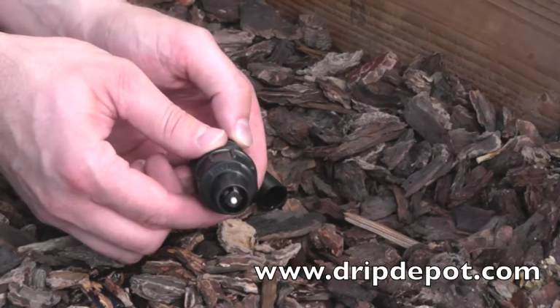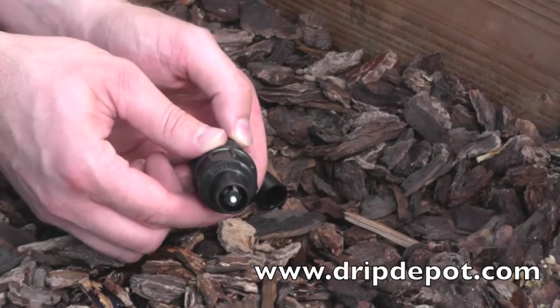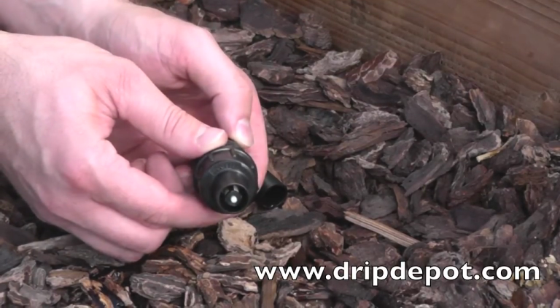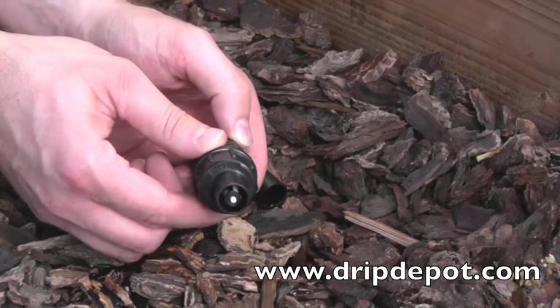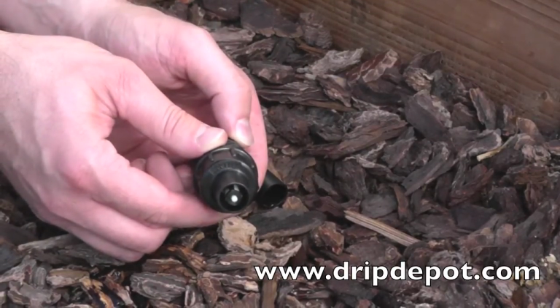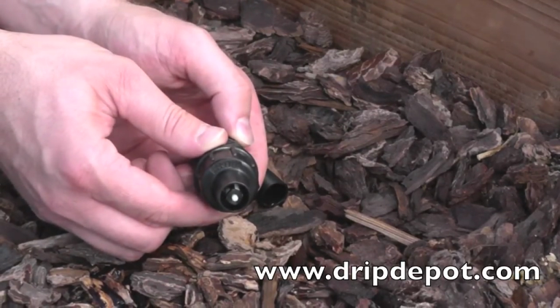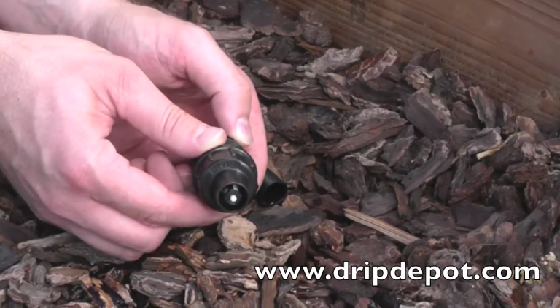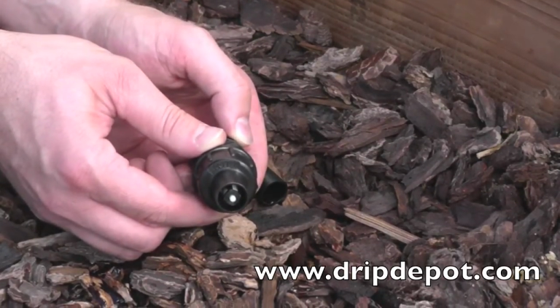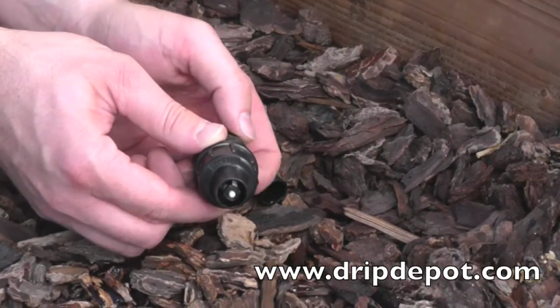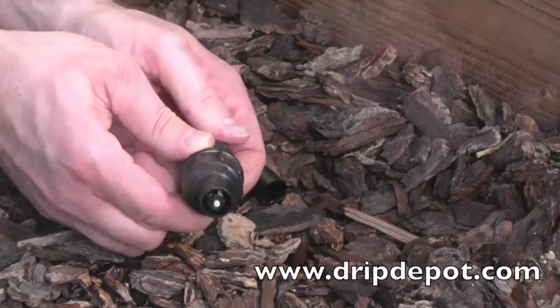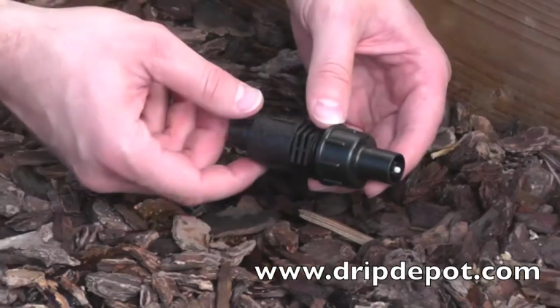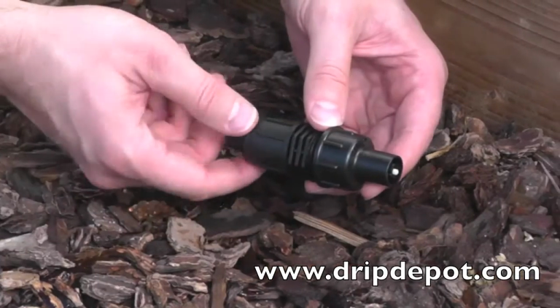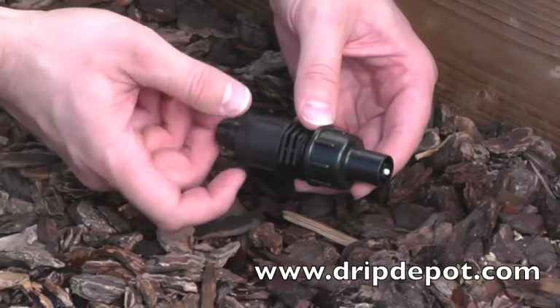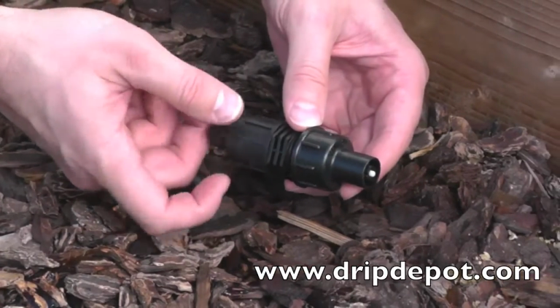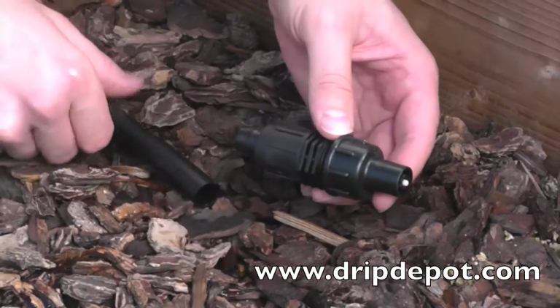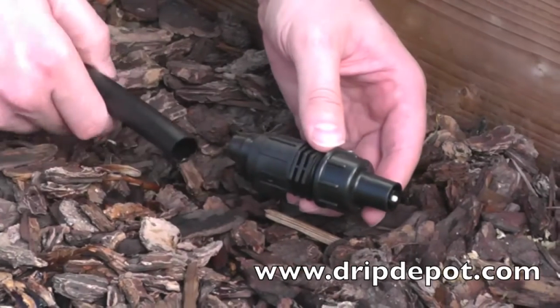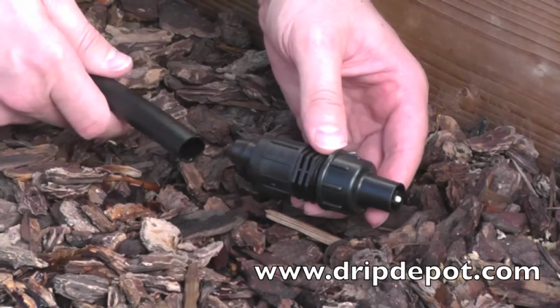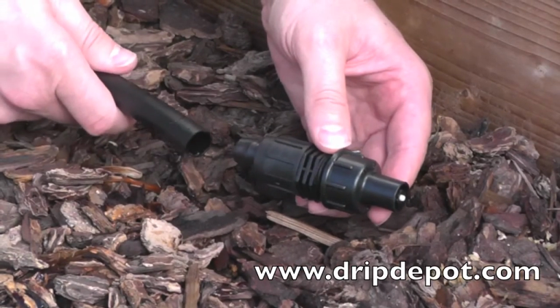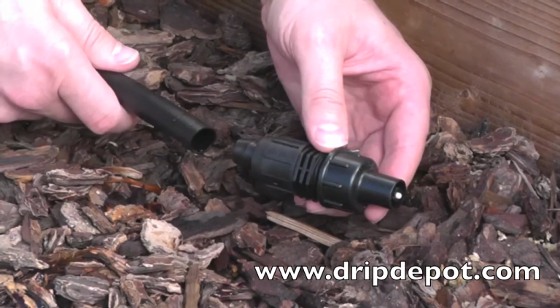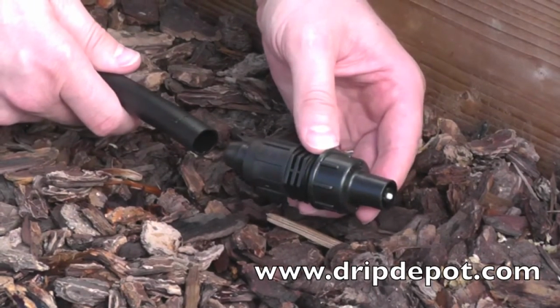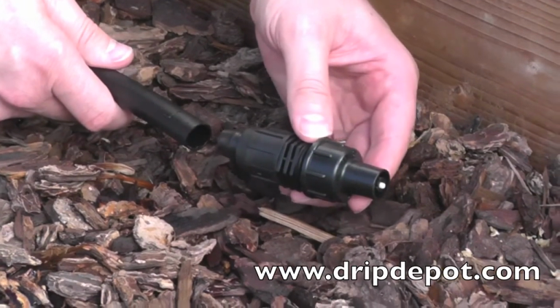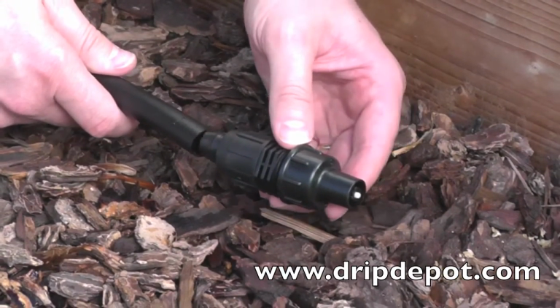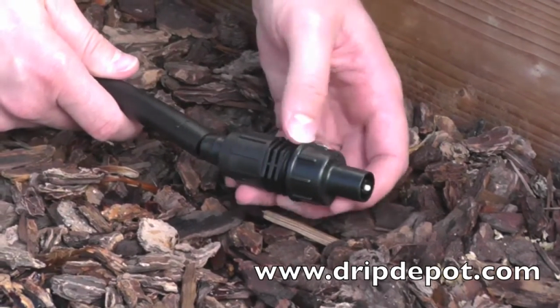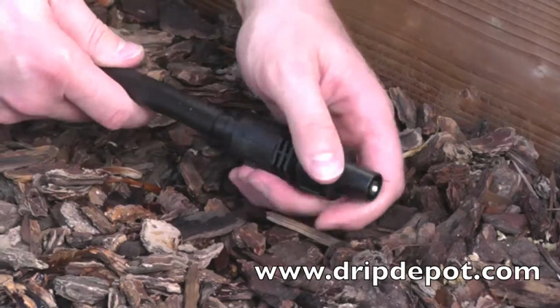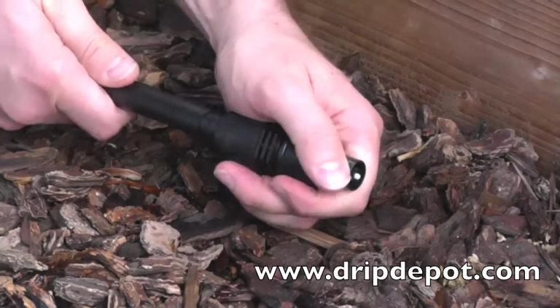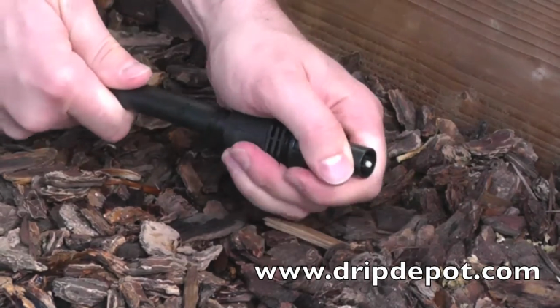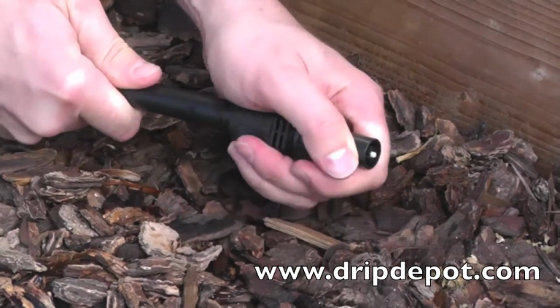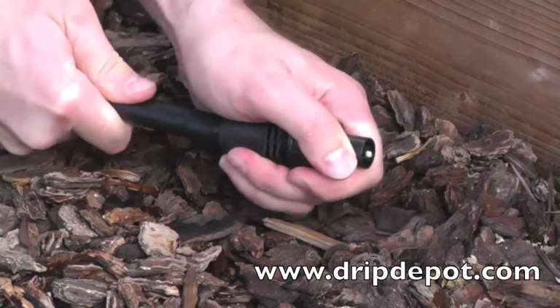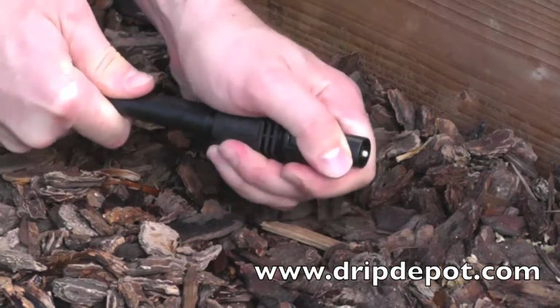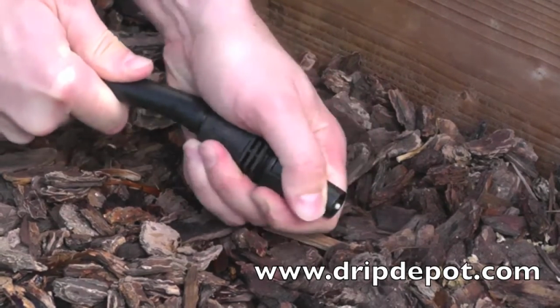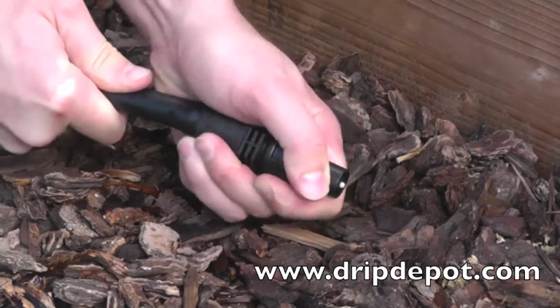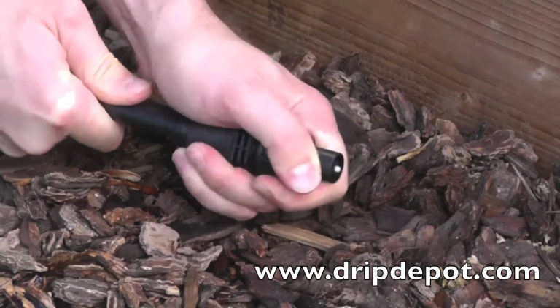To attach tubing, rotate the locking nut backwards, which exposes the barb. Push the tubing completely over the barb. Sometimes wiggling the tubing back and forth helps.